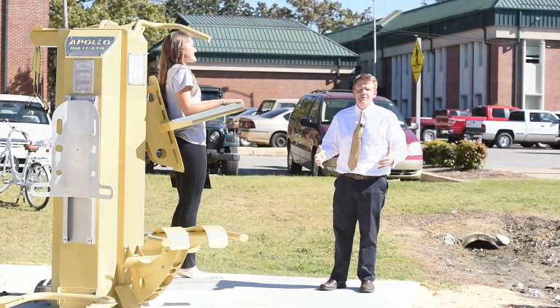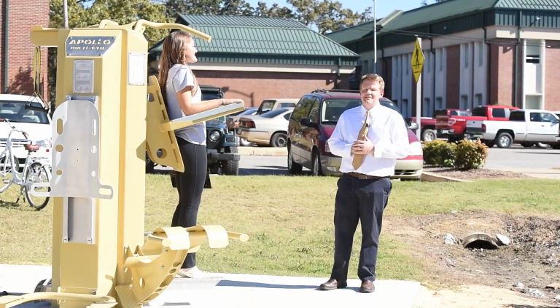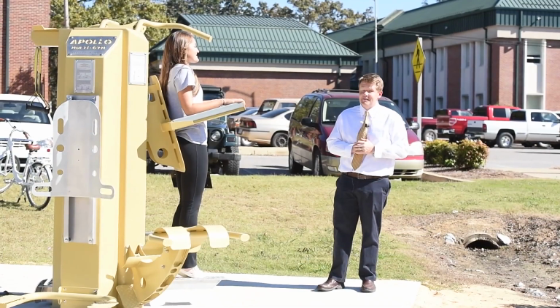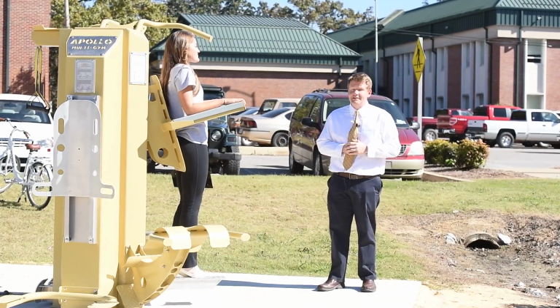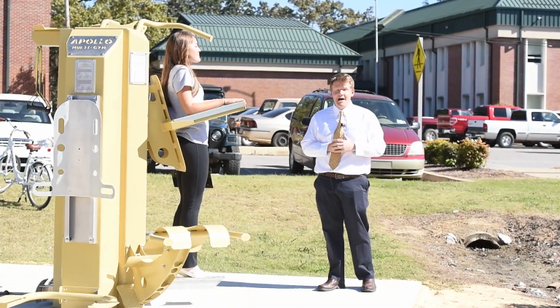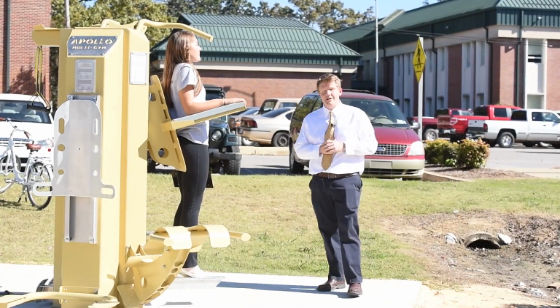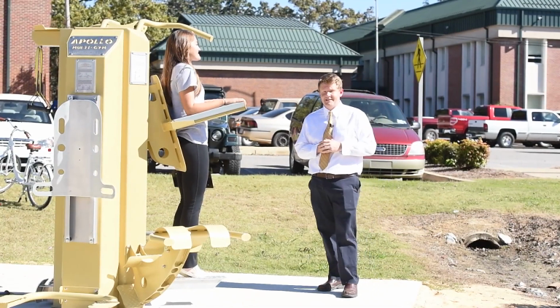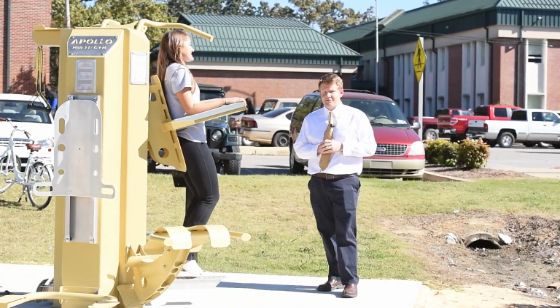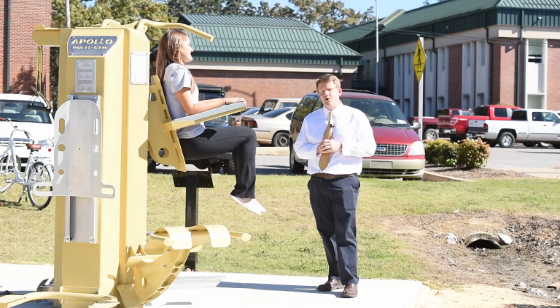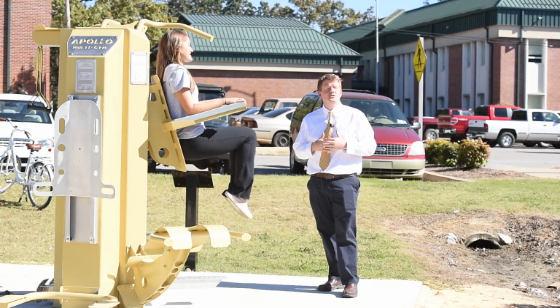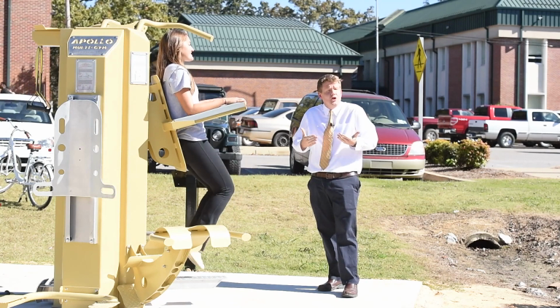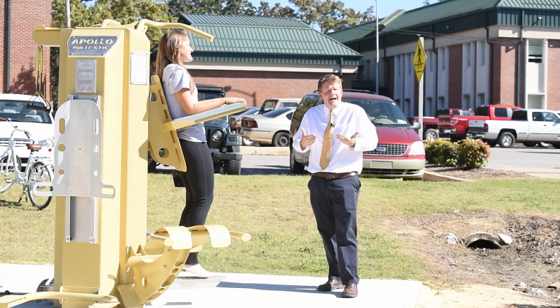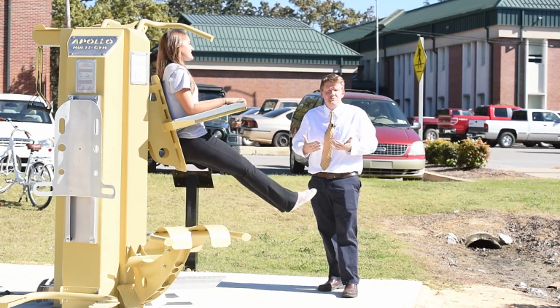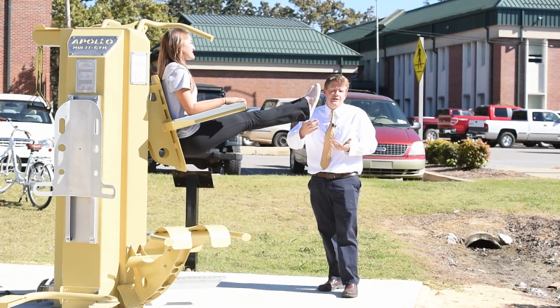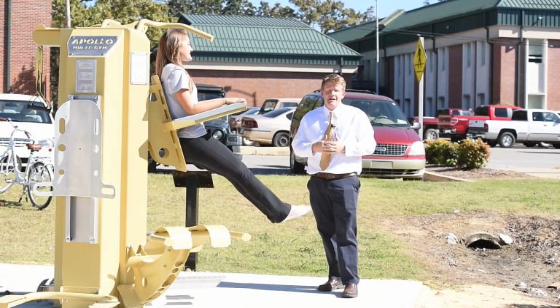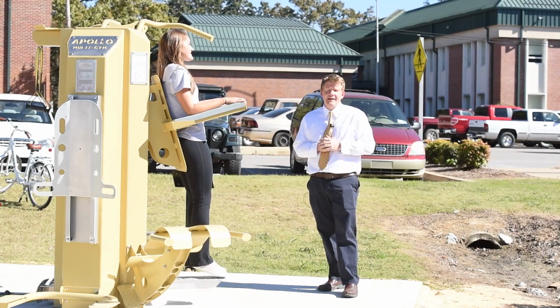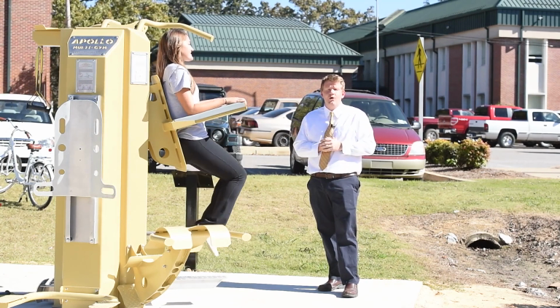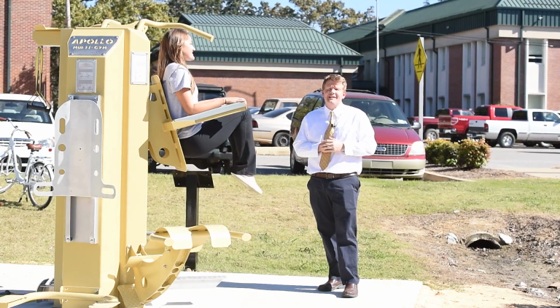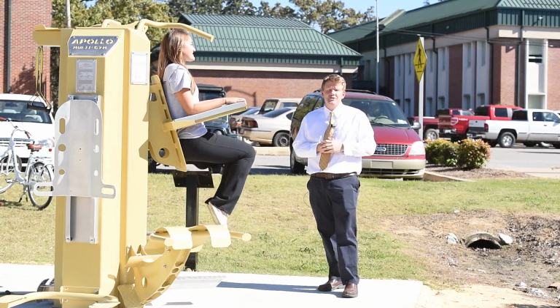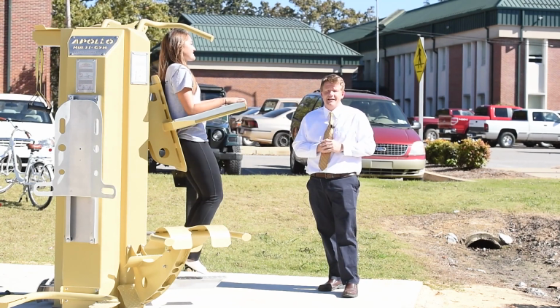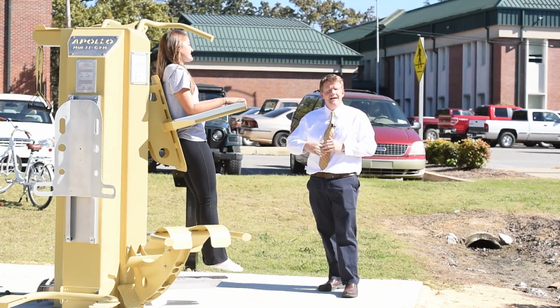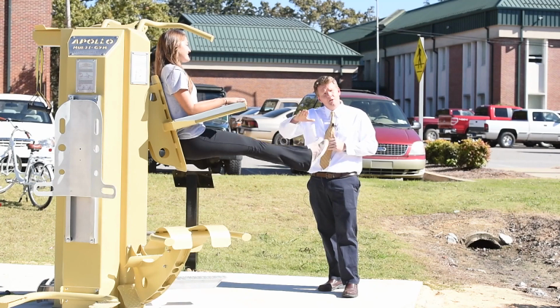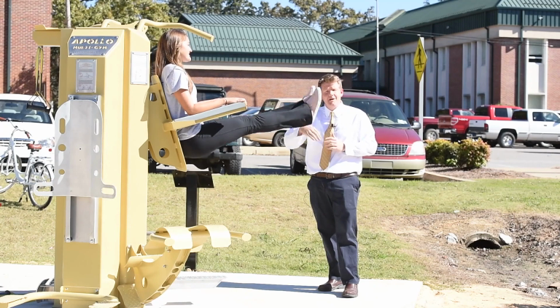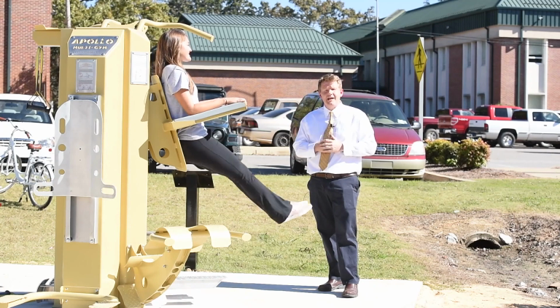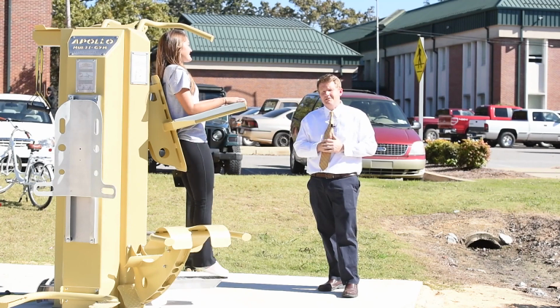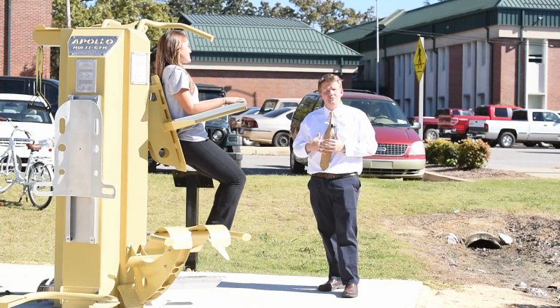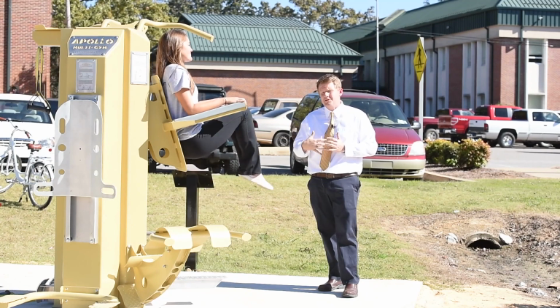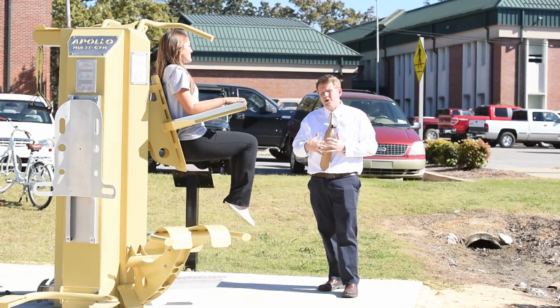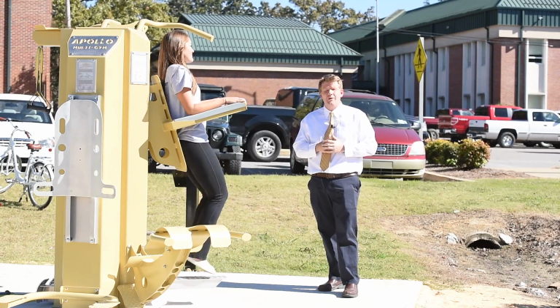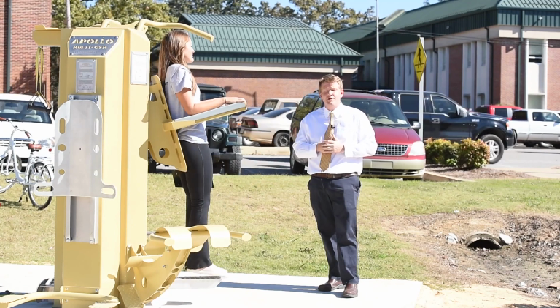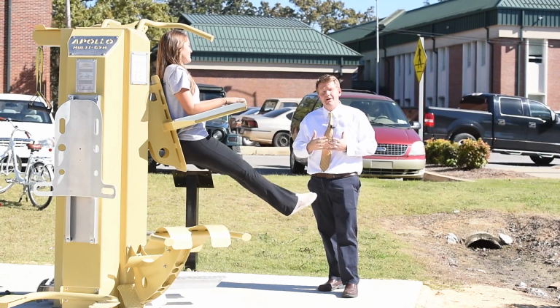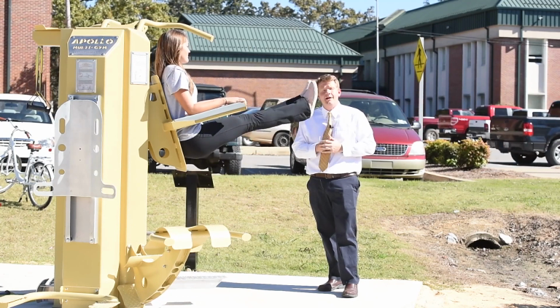Now we're going to get Sarah to demonstrate the abdominal knee raise station. This works your lower abs. She's picking her knees straight up into the air, or you can extend your legs and fully pick them up in the air — this is level two. This is a little bit harder way to do it to get a better workout.